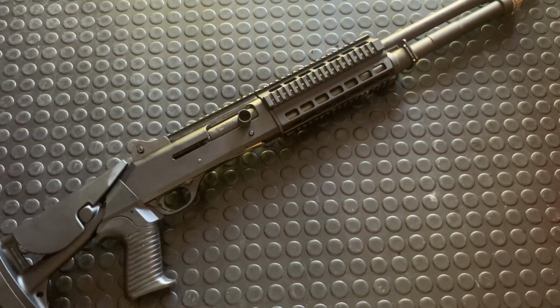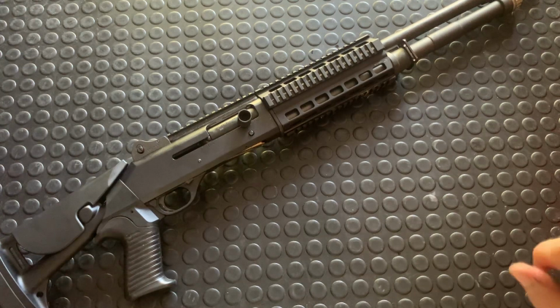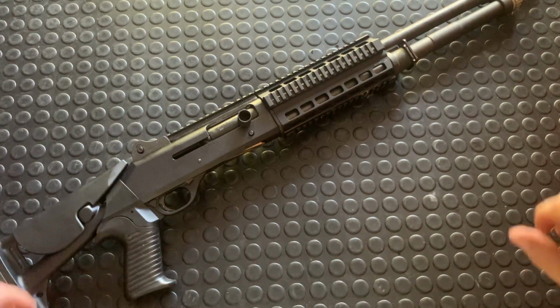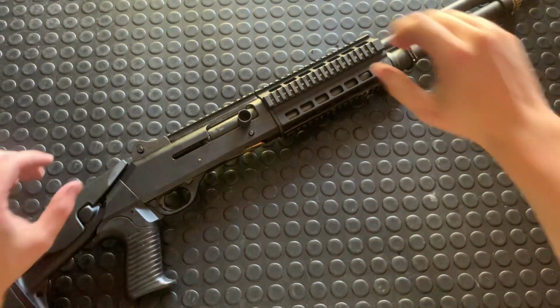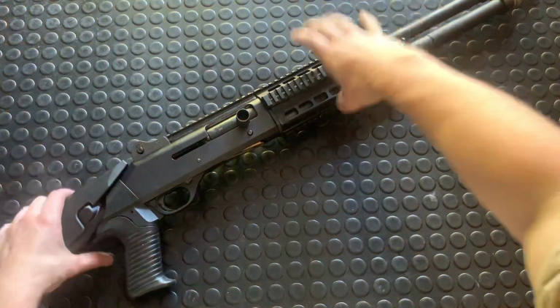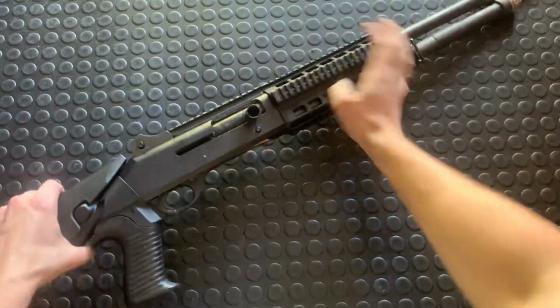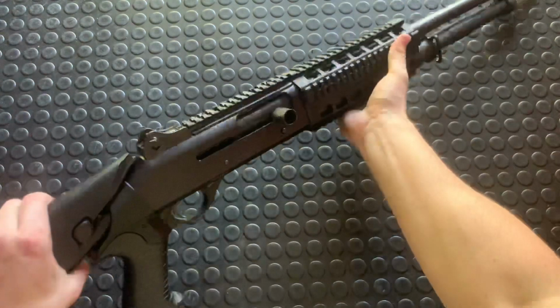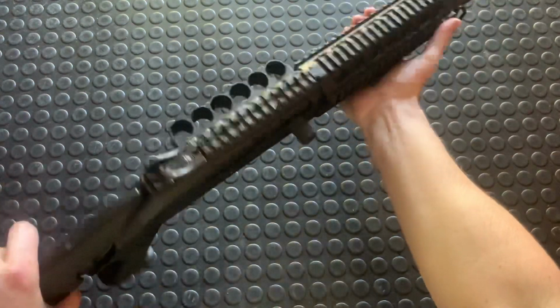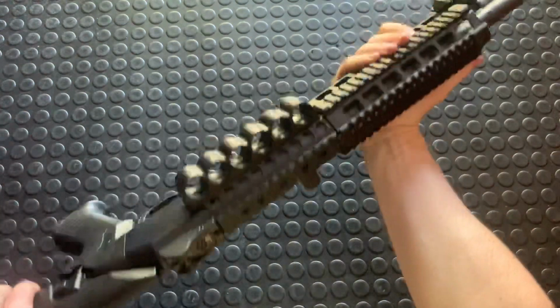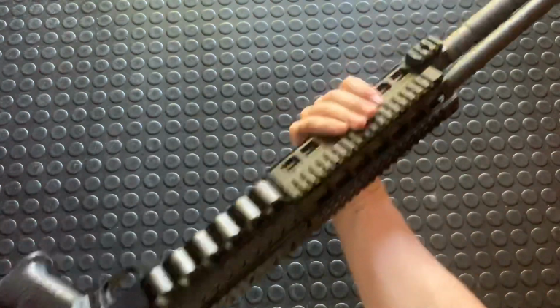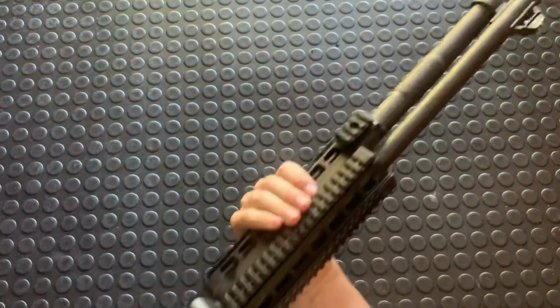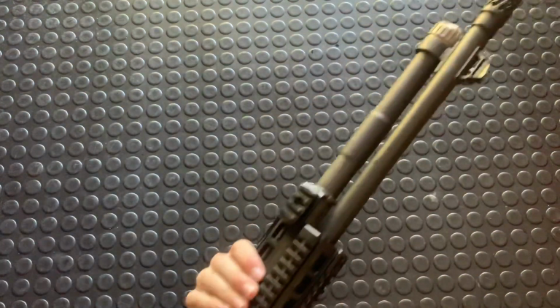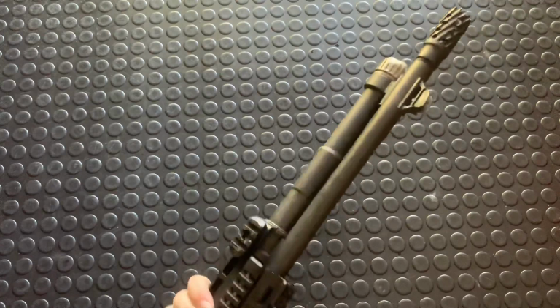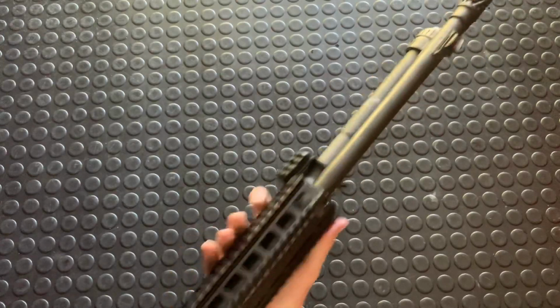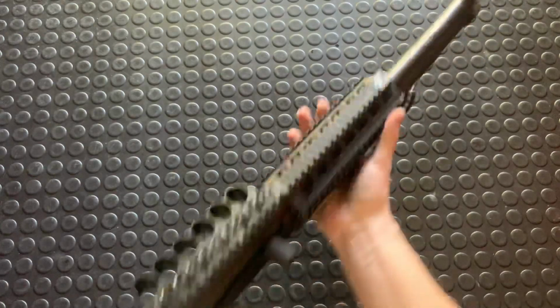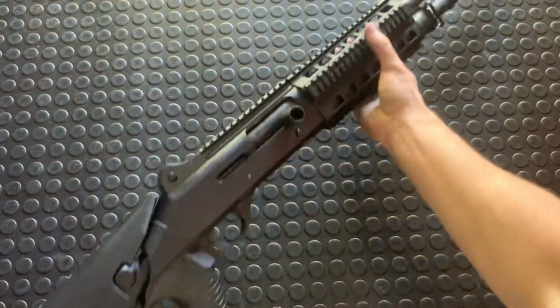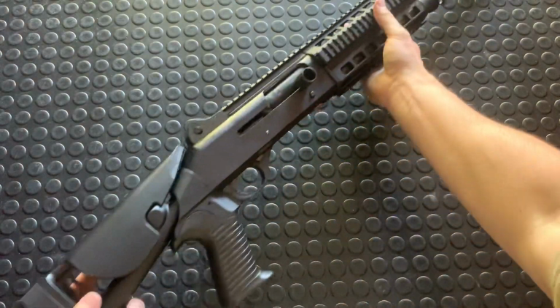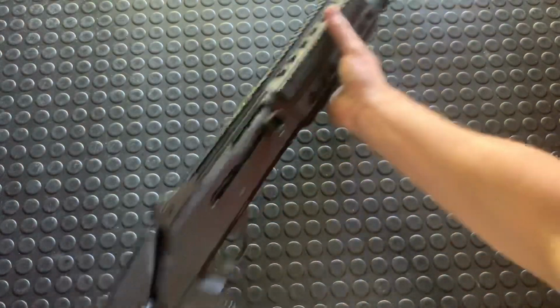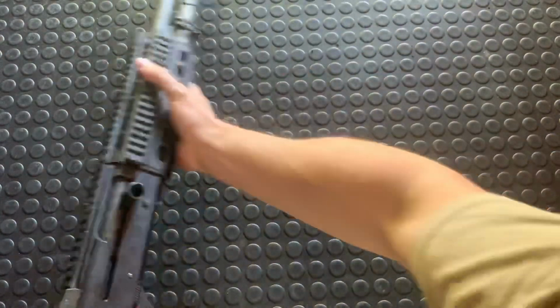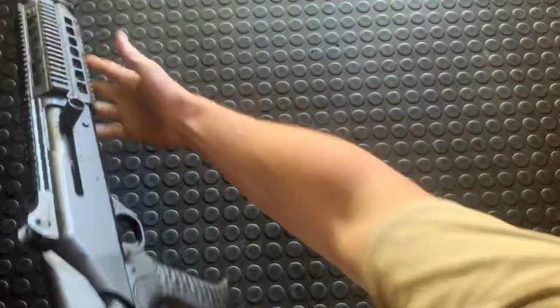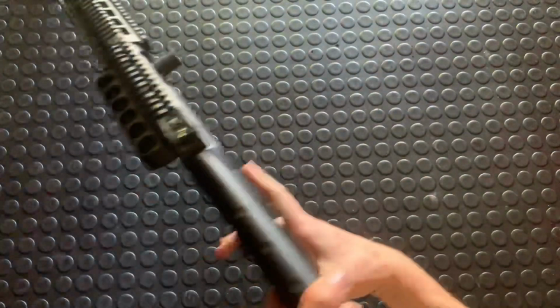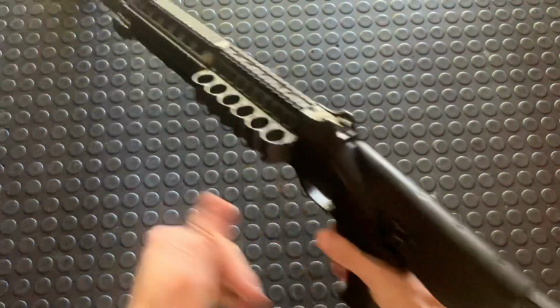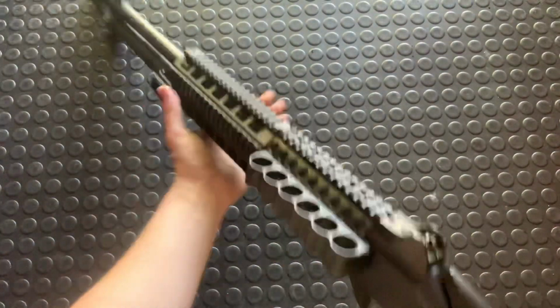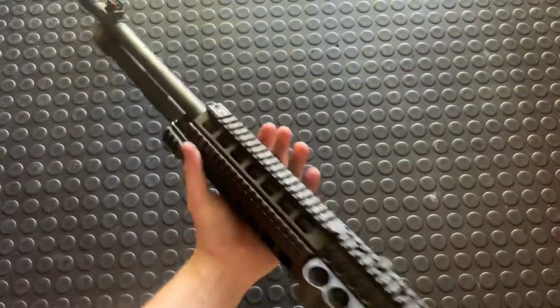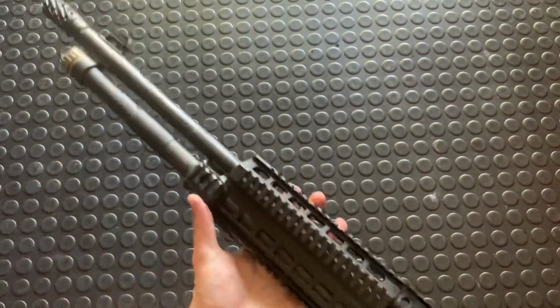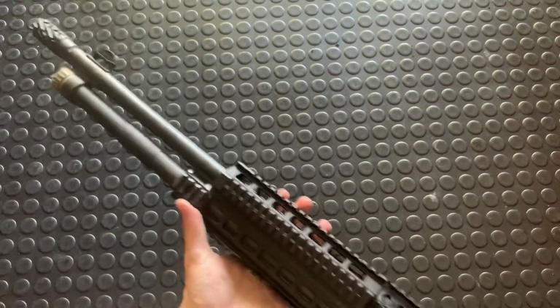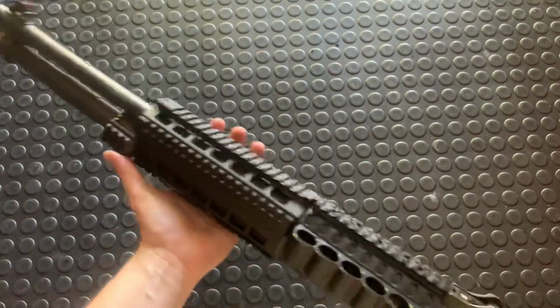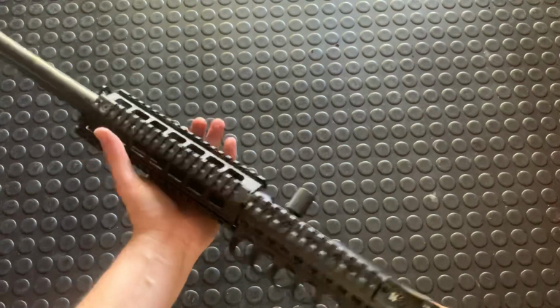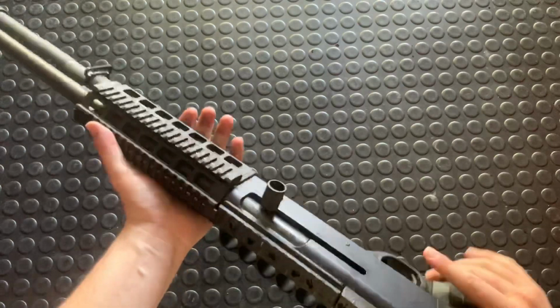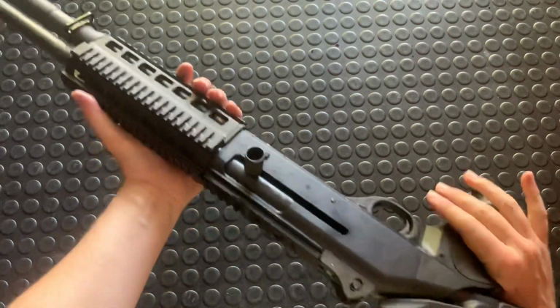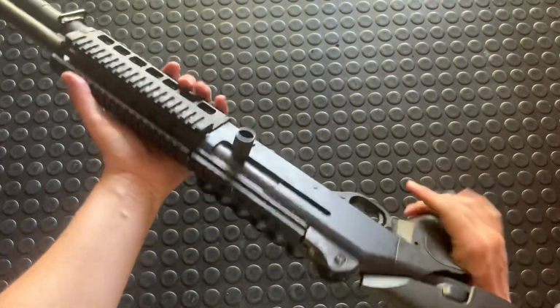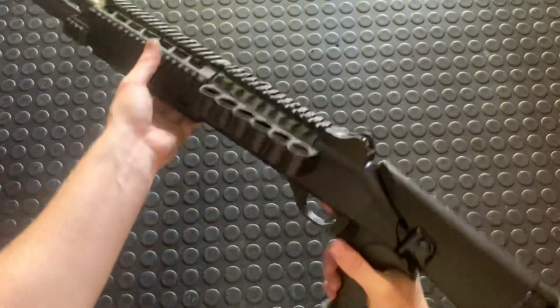Hey guys, Armageddon here, gonna do a quick assembly on the Benelli M4. This is the mac daddy of the Benelli M4 semi-automatic shotgun world, and in my opinion it's the coolest one that I've gotten my hands on right now.